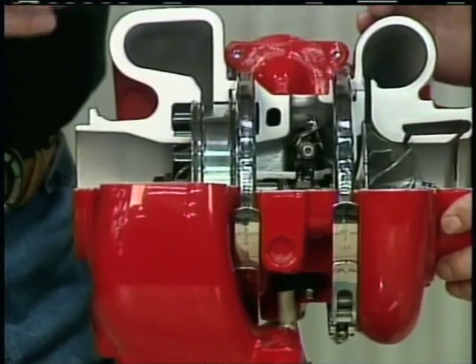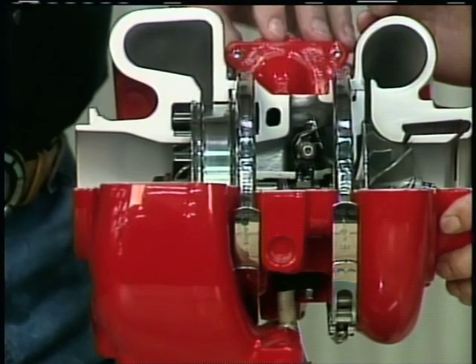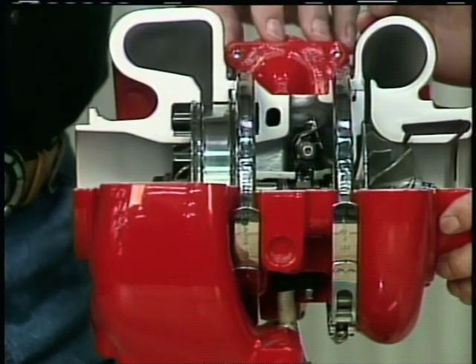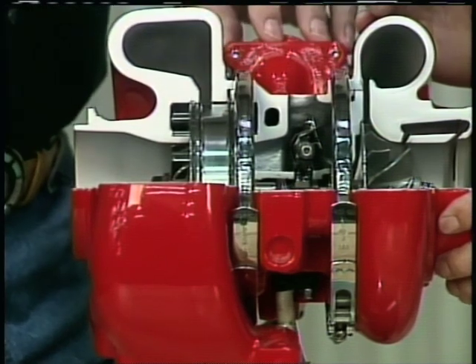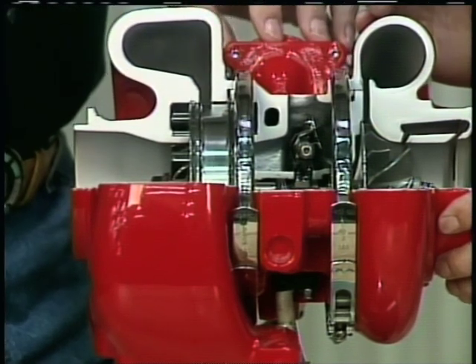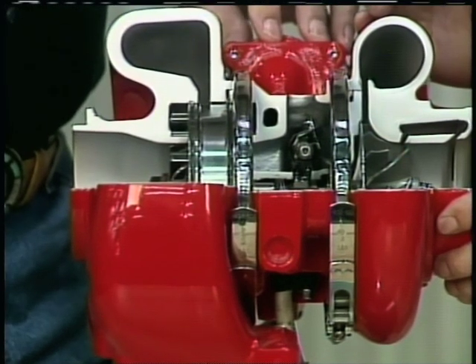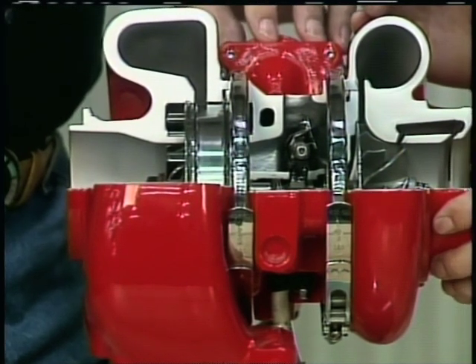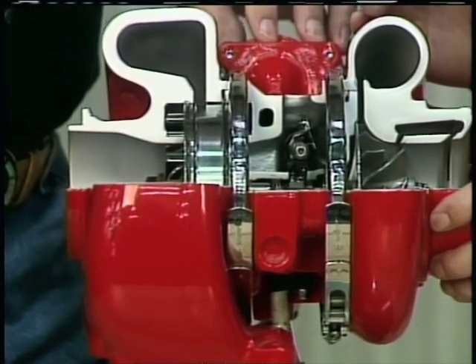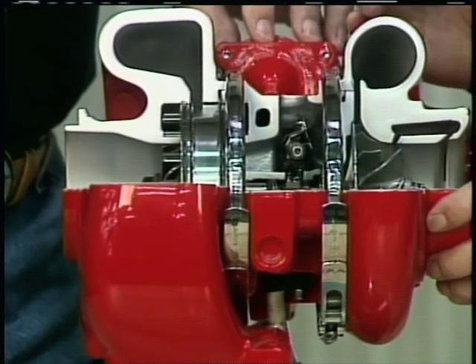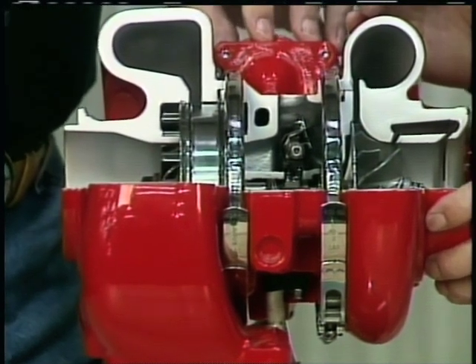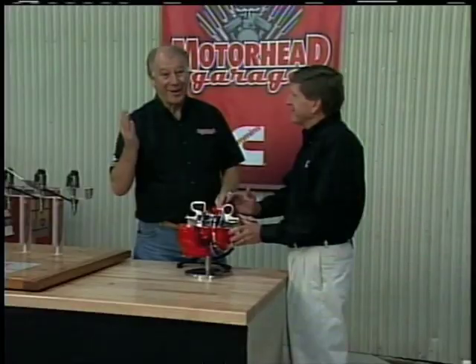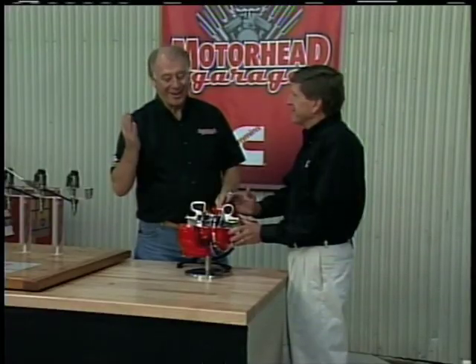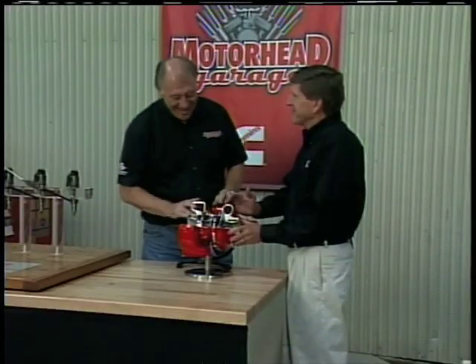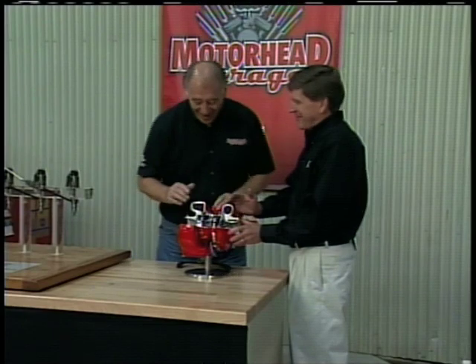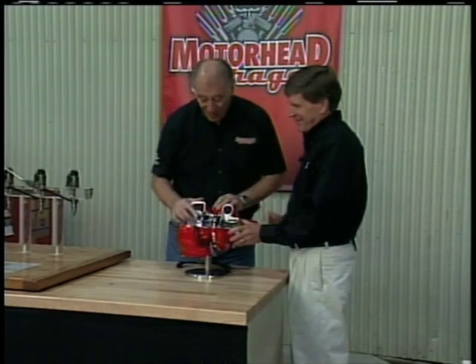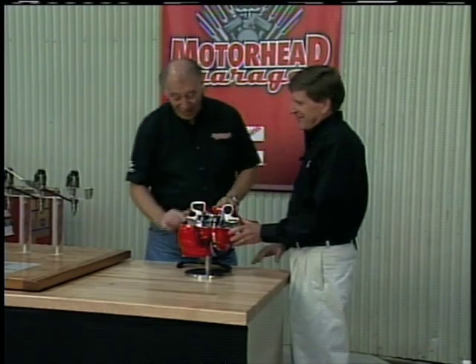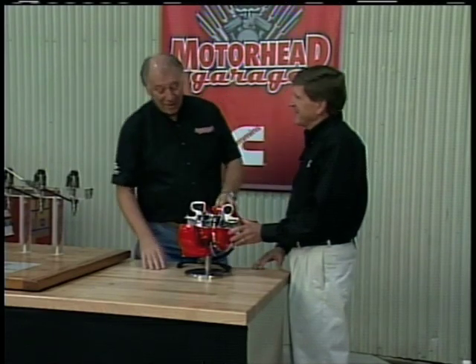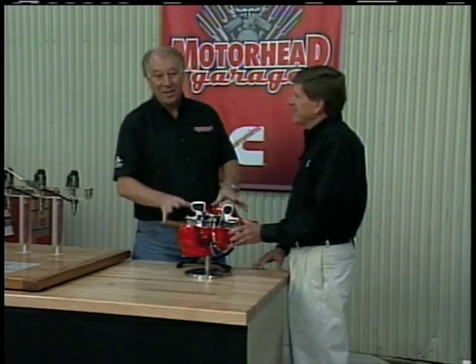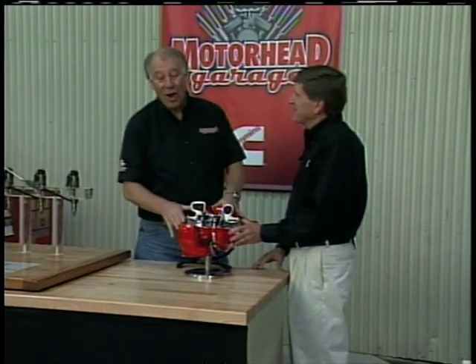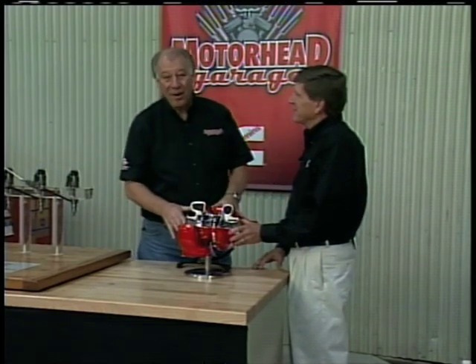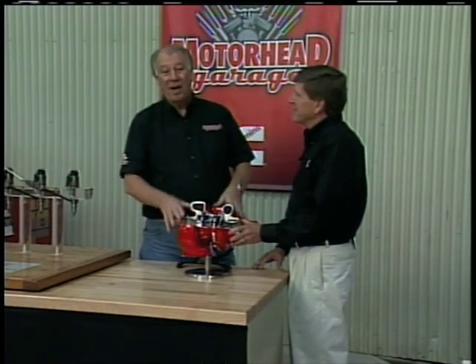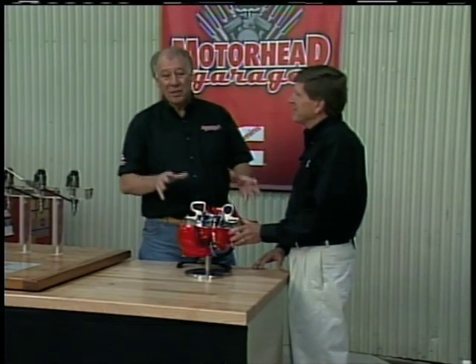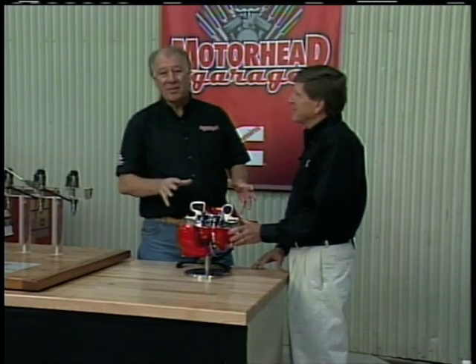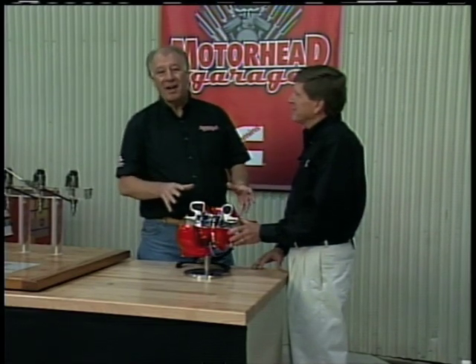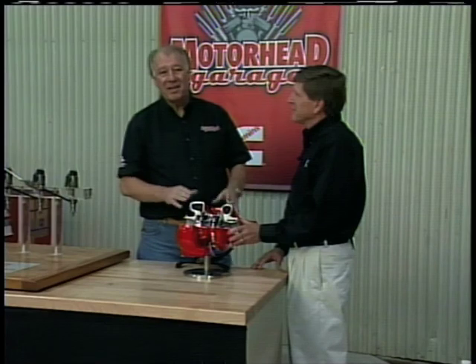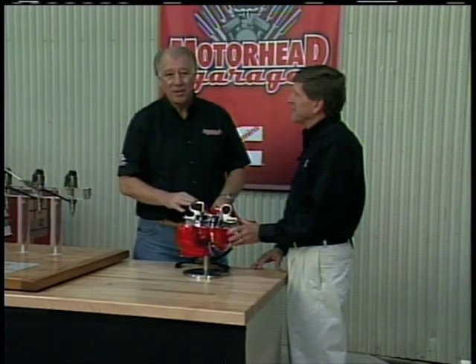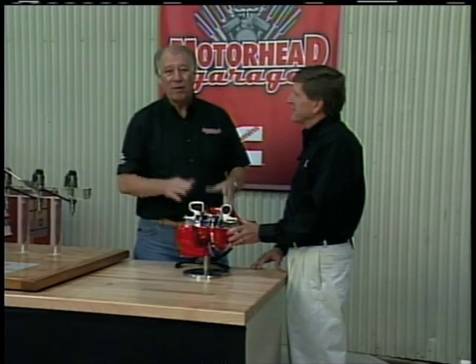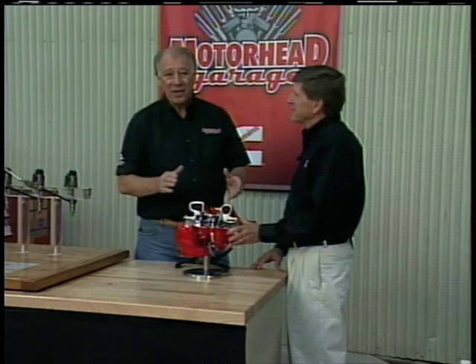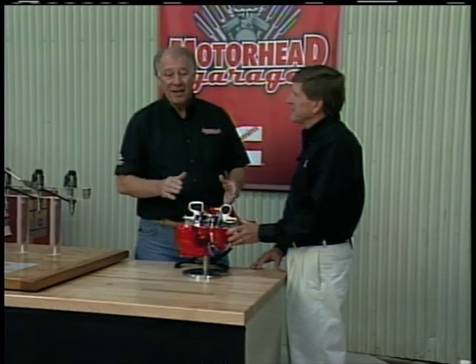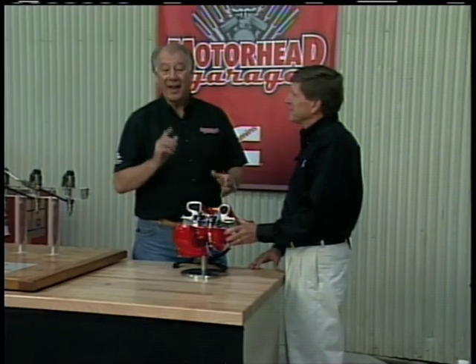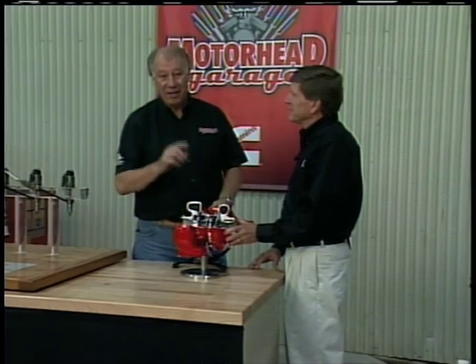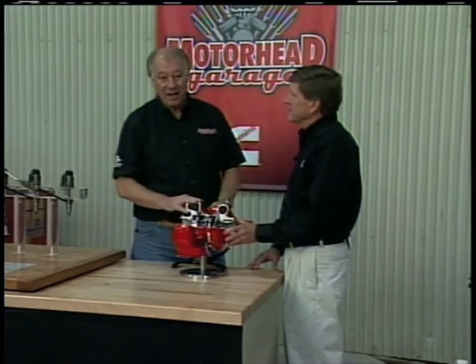Where did that come from? The Jake brake was actually invented by Clessie Cummins. What a piece of equipment this is. This is all part of a whole system designed to make diesel engines run more efficiently and a heck of a lot cleaner.